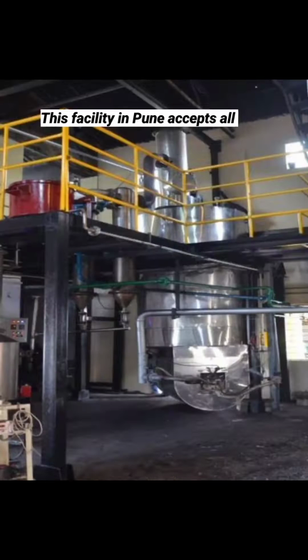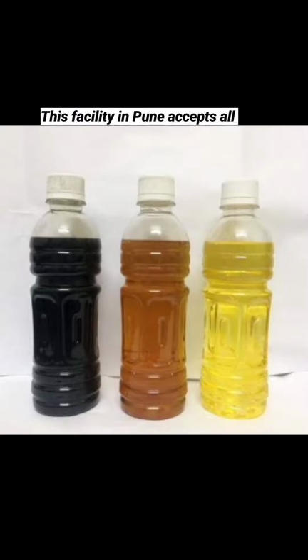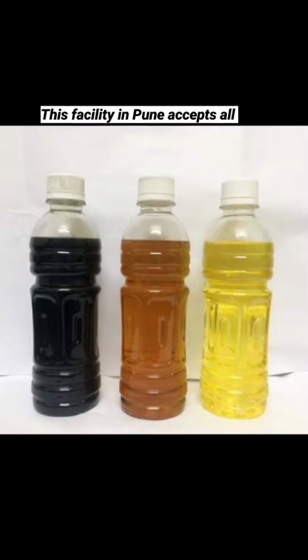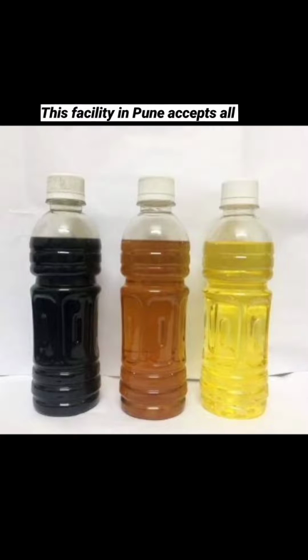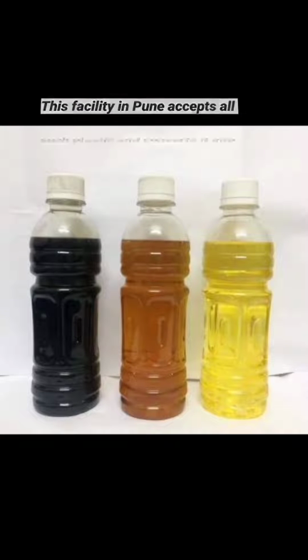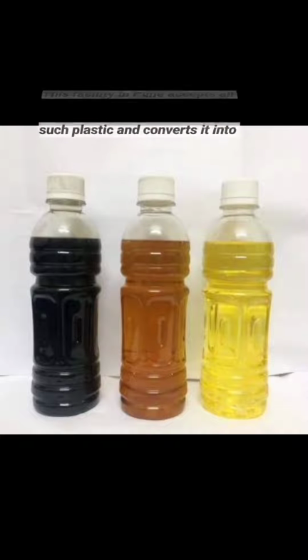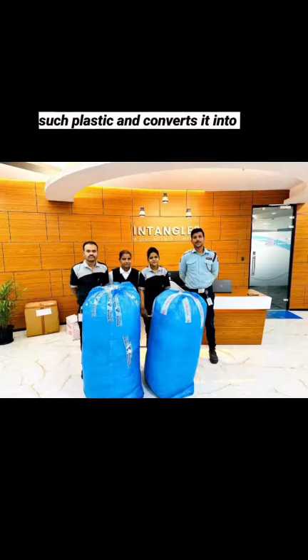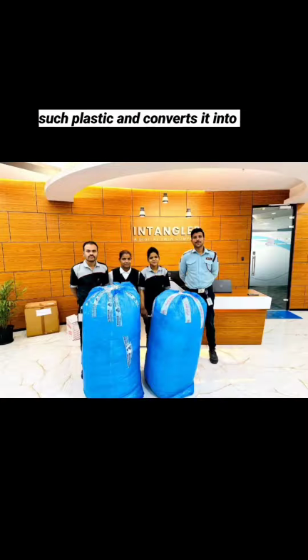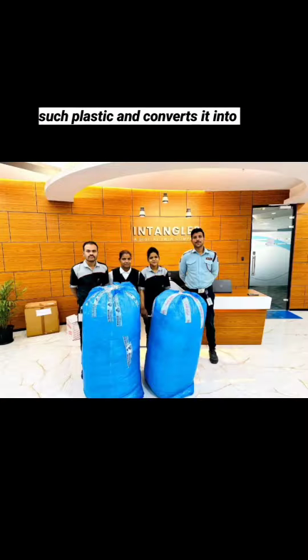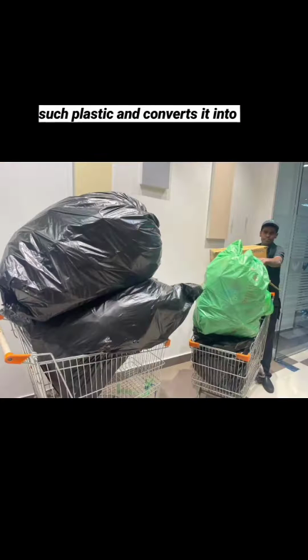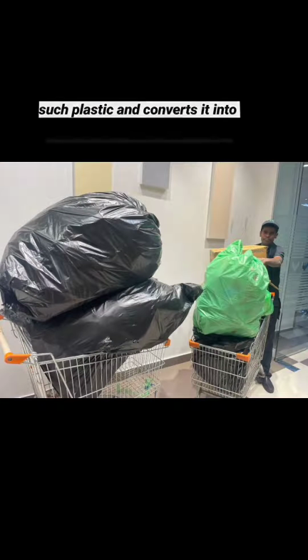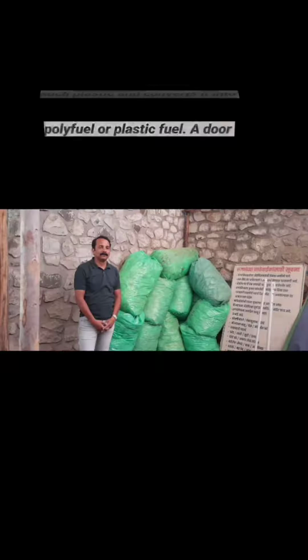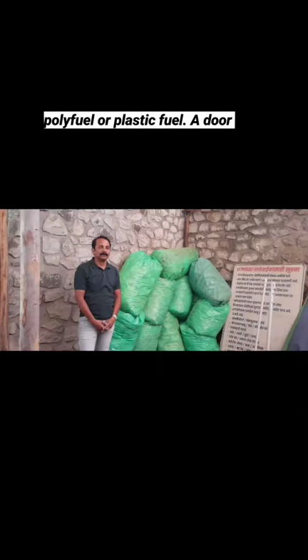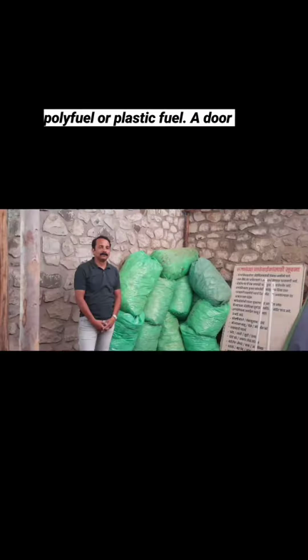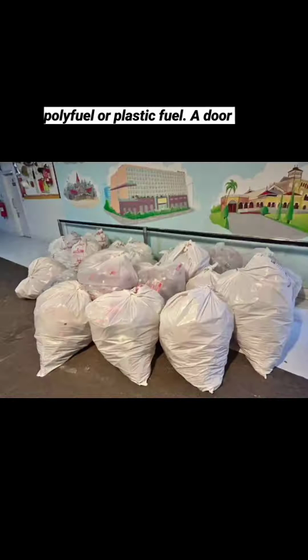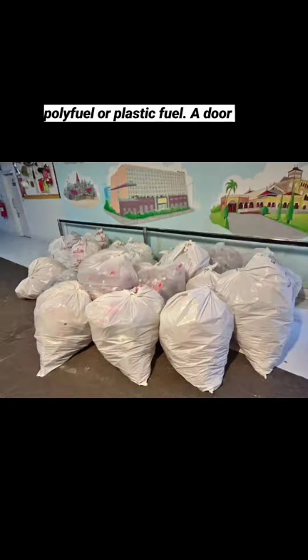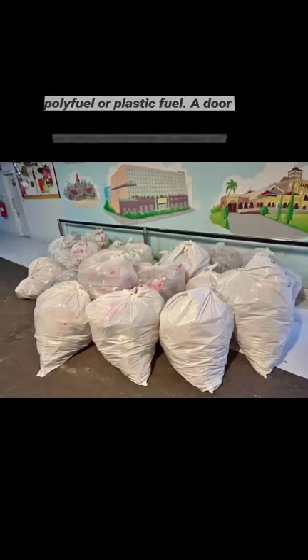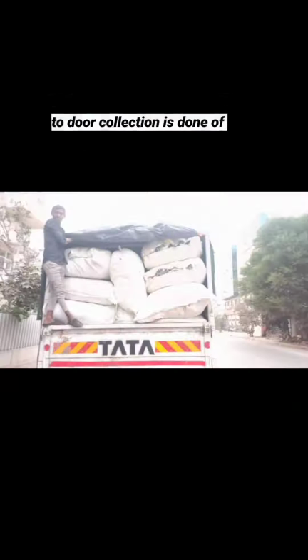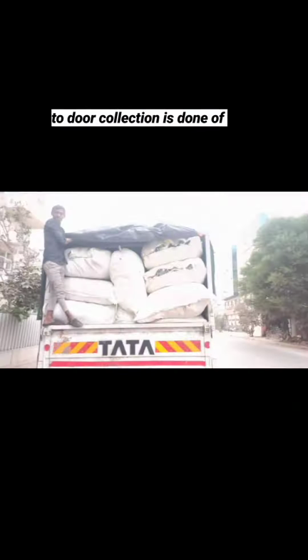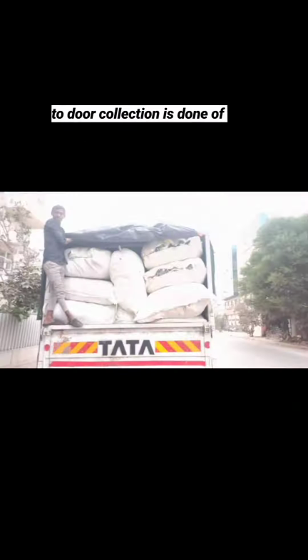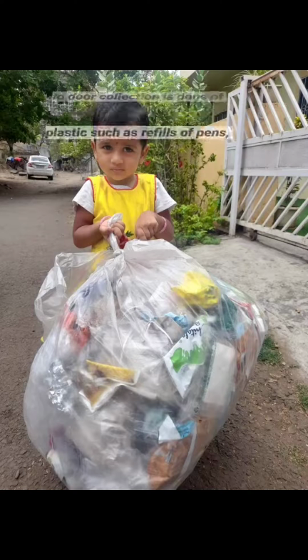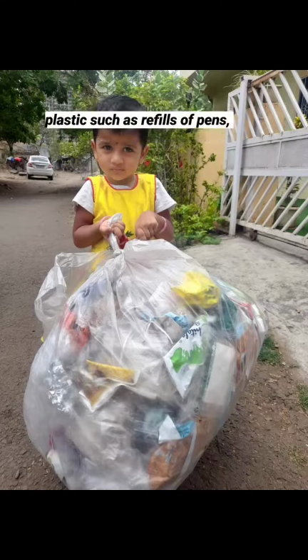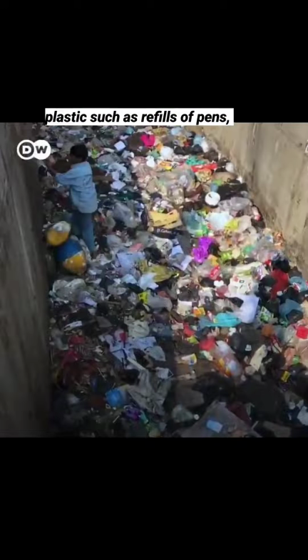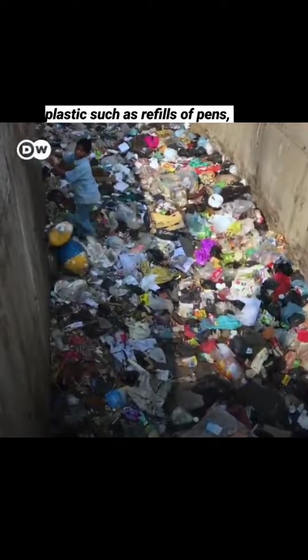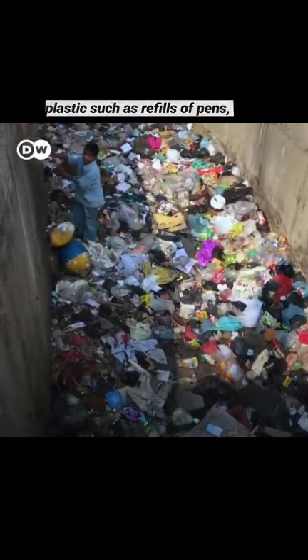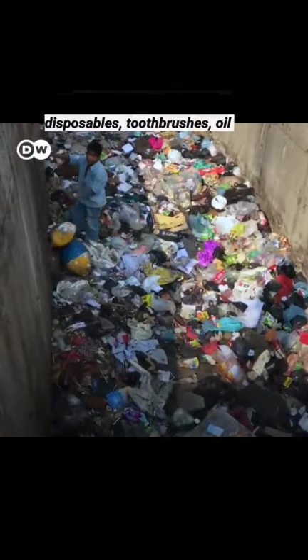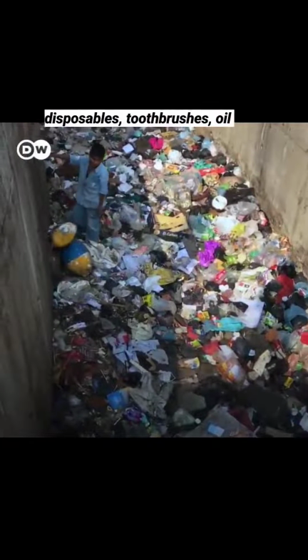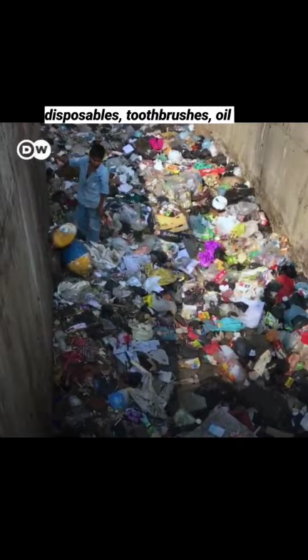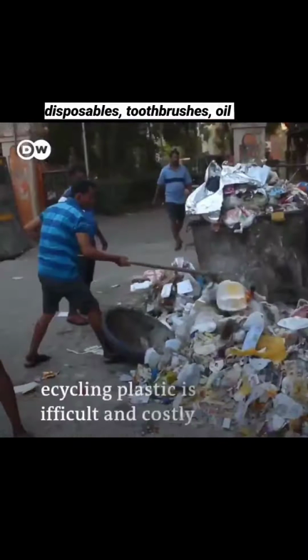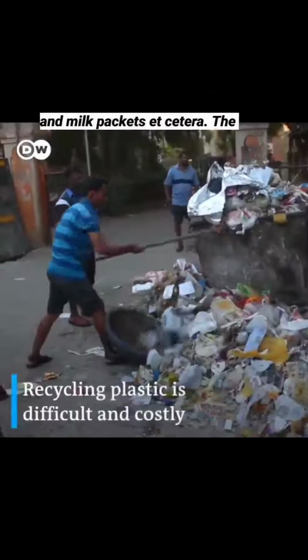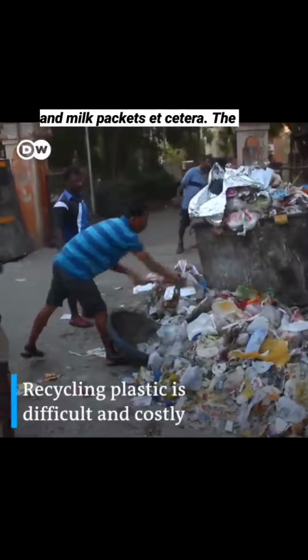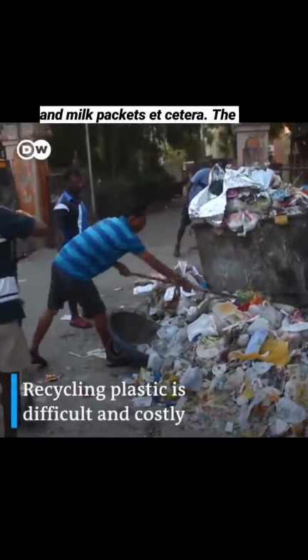This facility in Pune accepts all such plastic and converts it into polyfuel or plastic fuel. A door-to-door collection is done of plastic such as refills of pens, disposables, toothbrushes, oil and milk packets, etc.